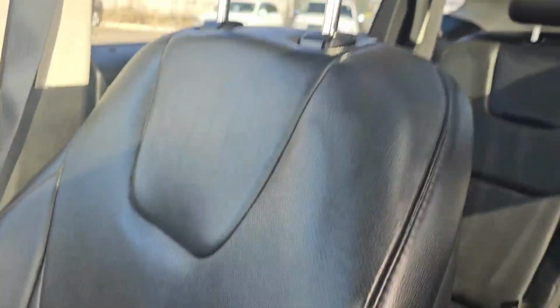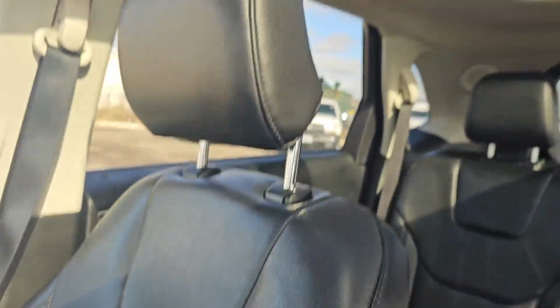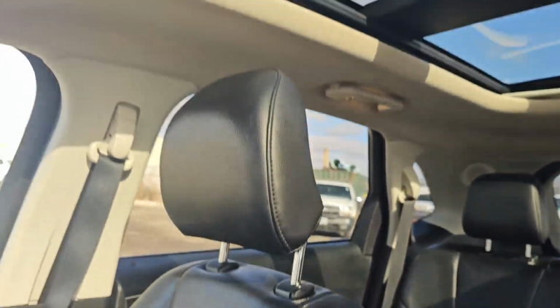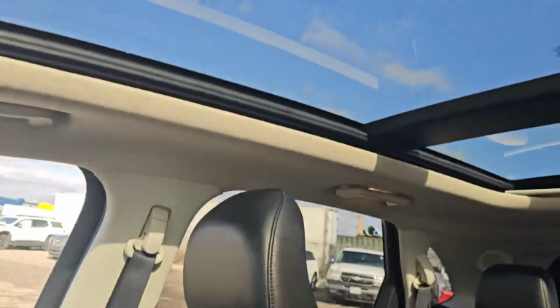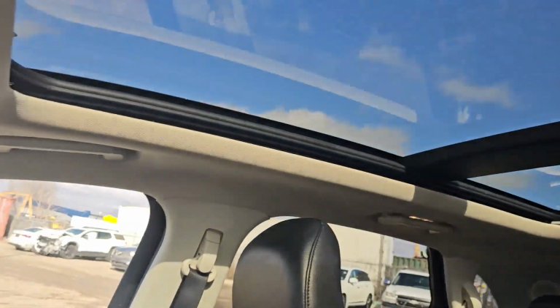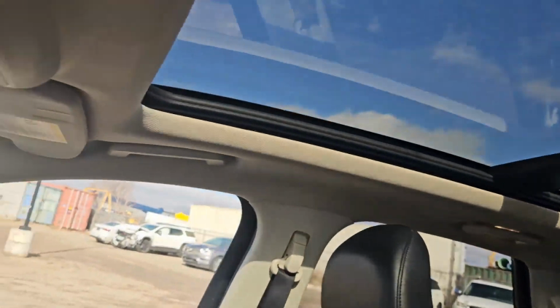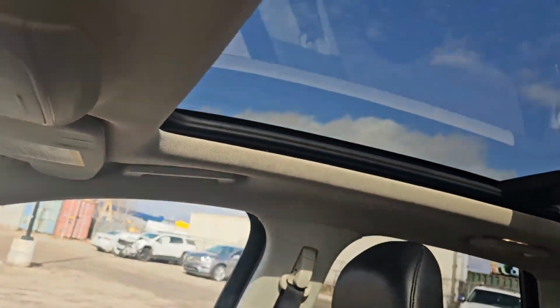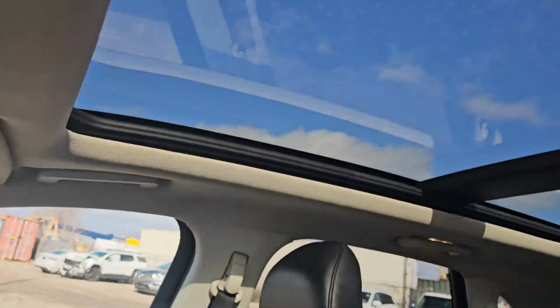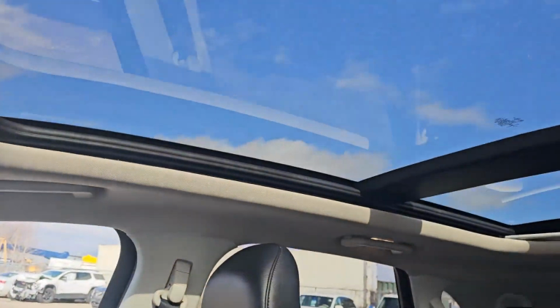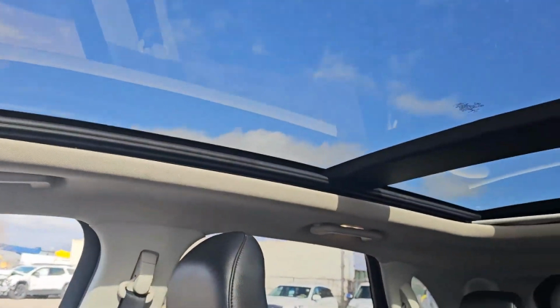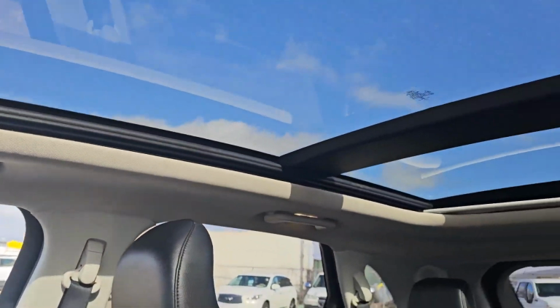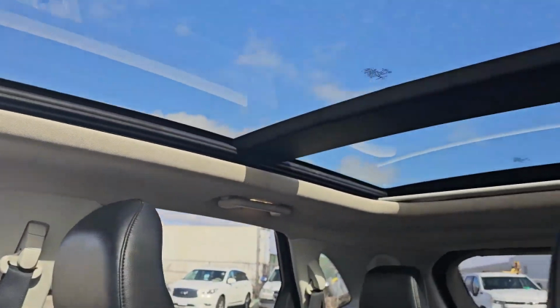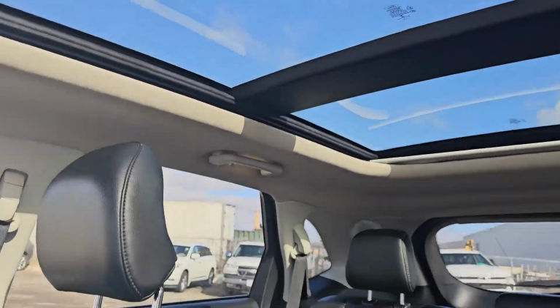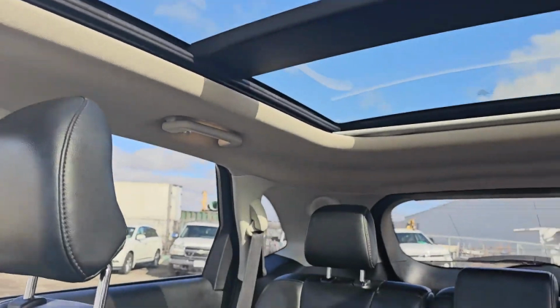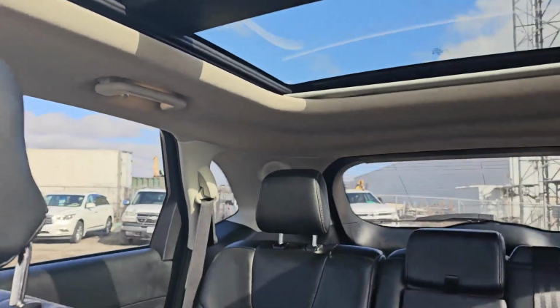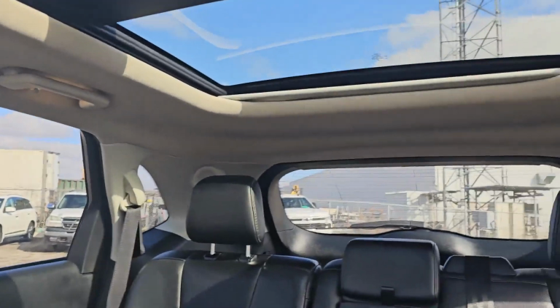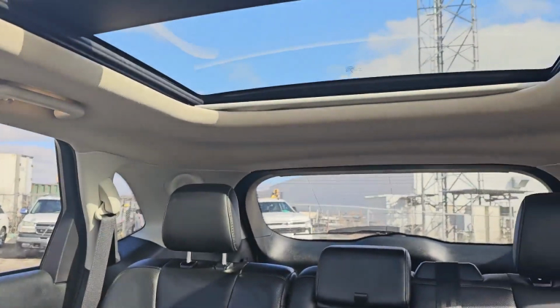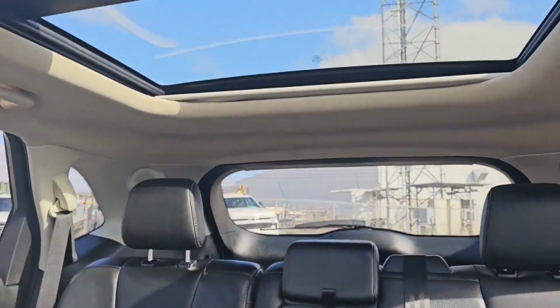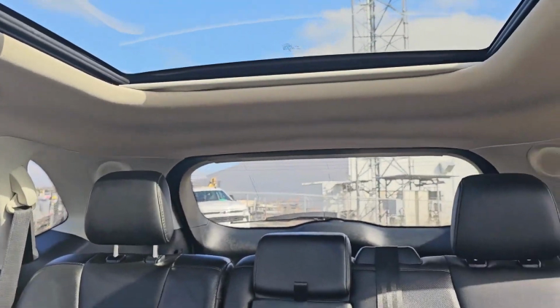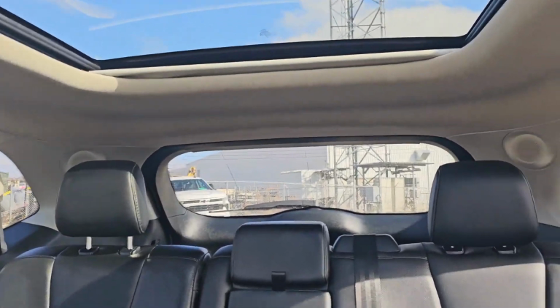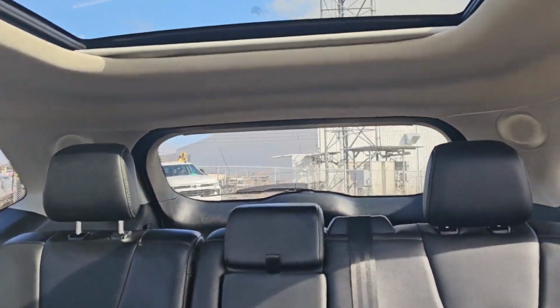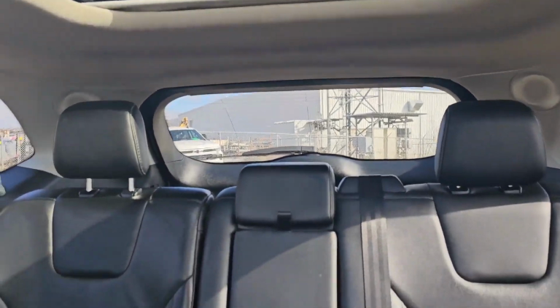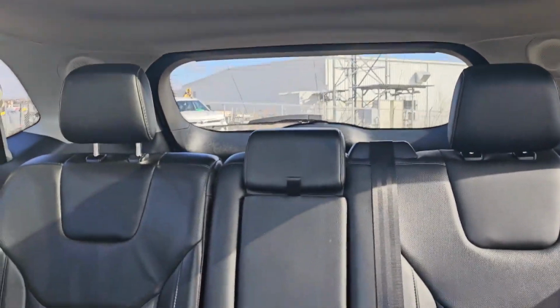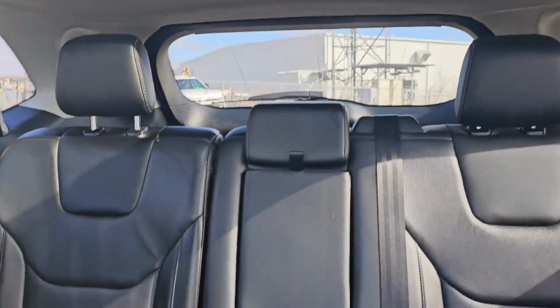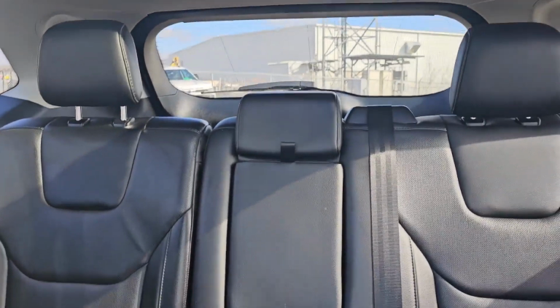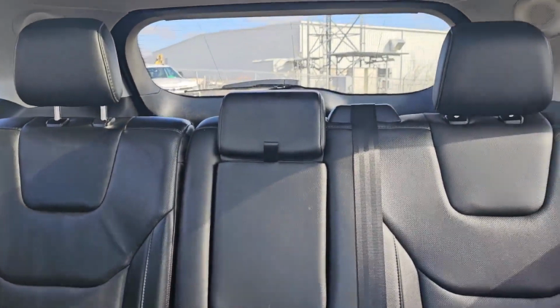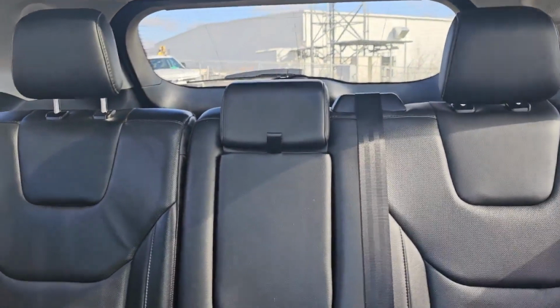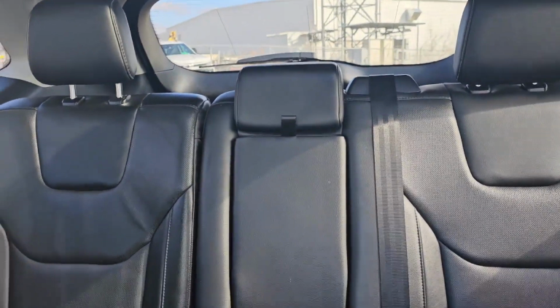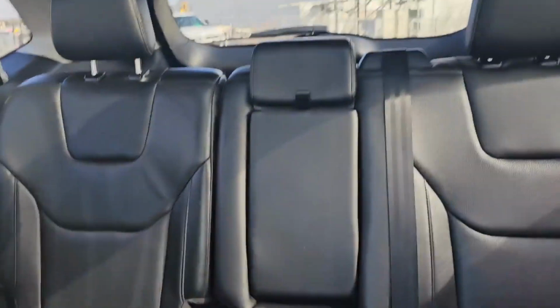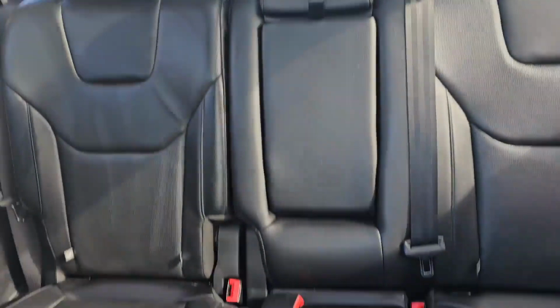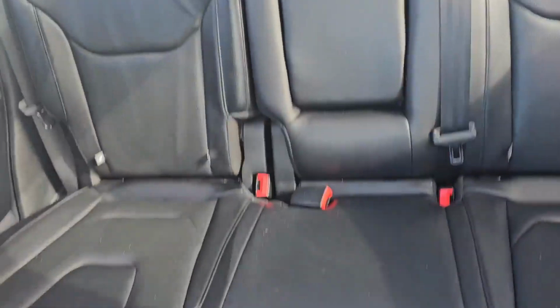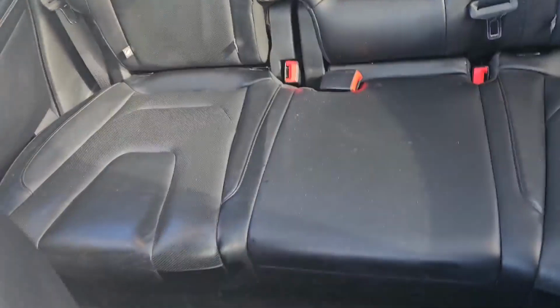You've also got a panoramic roof — such a great feature. It brings all that light in so you can get some extra vitamin D.